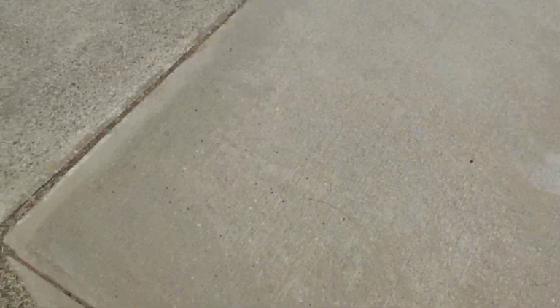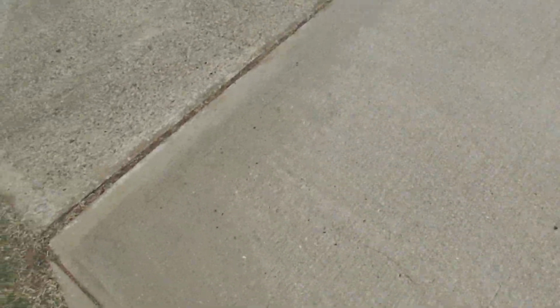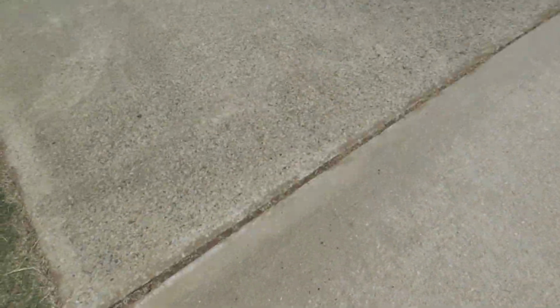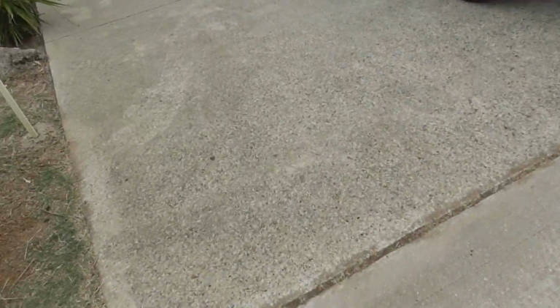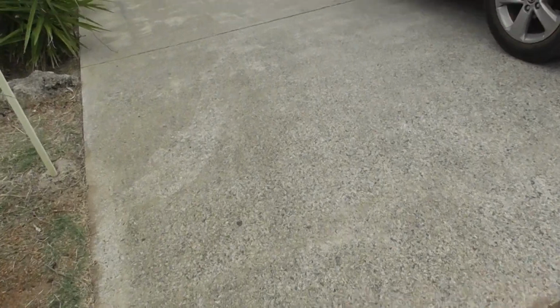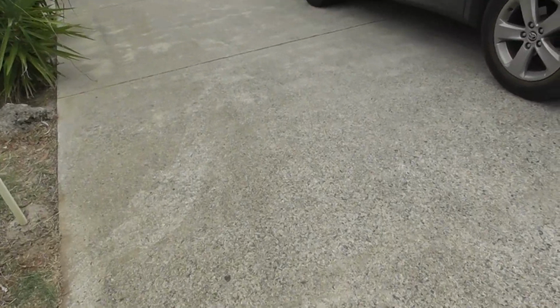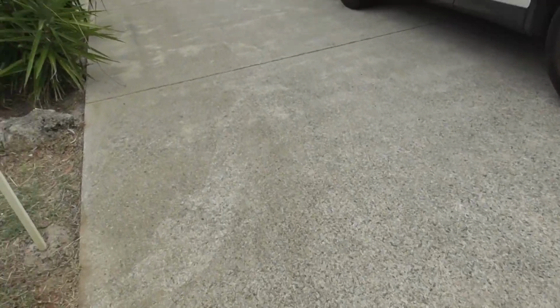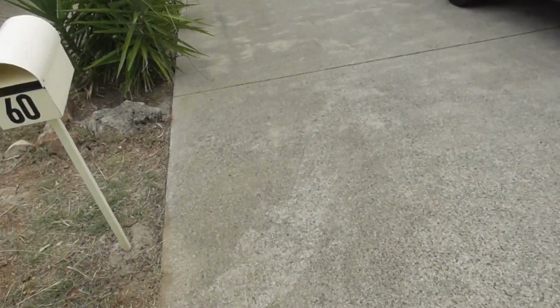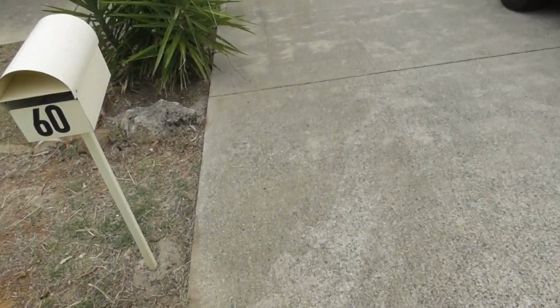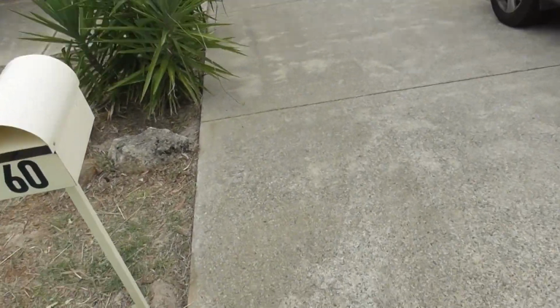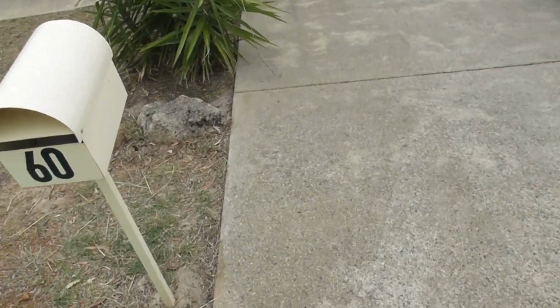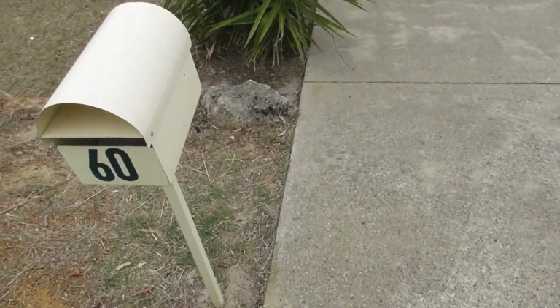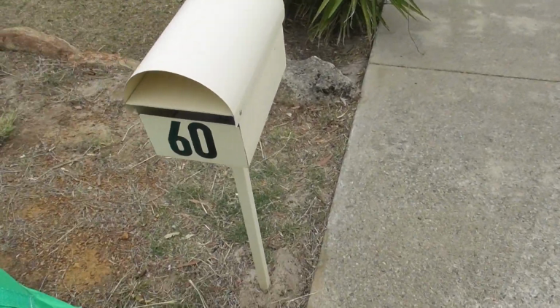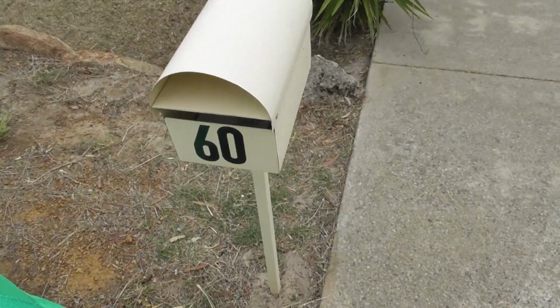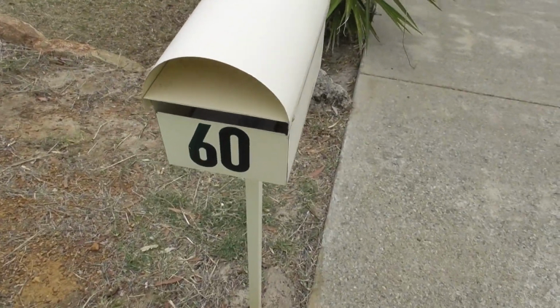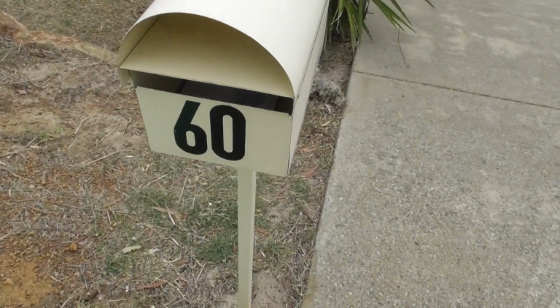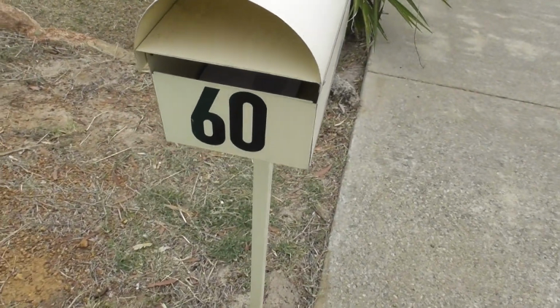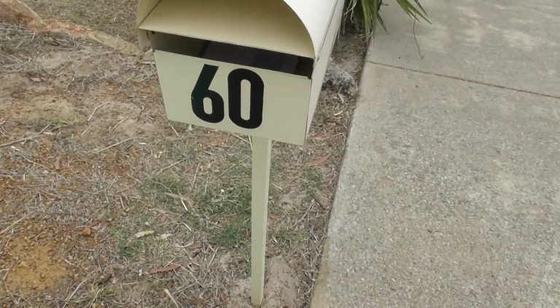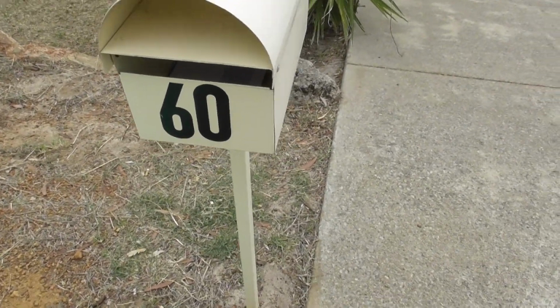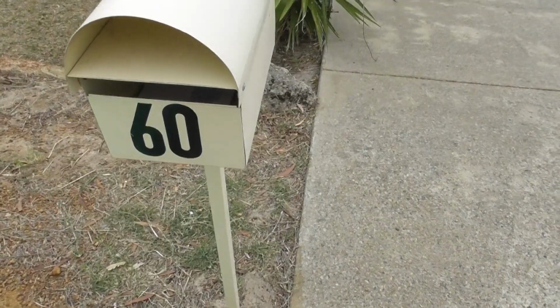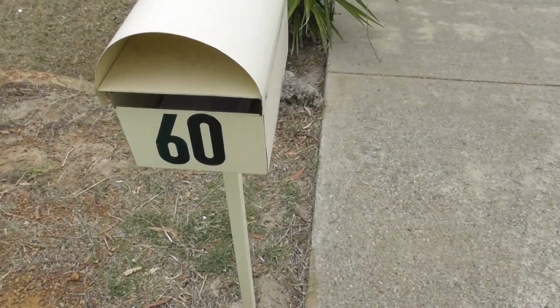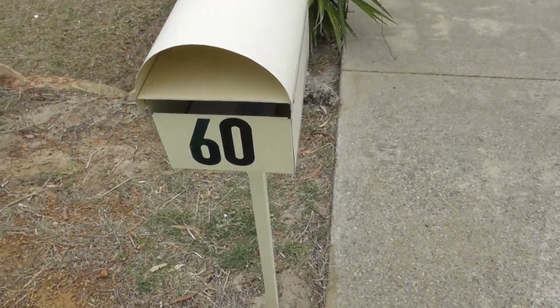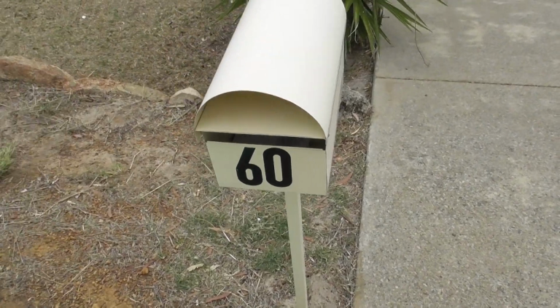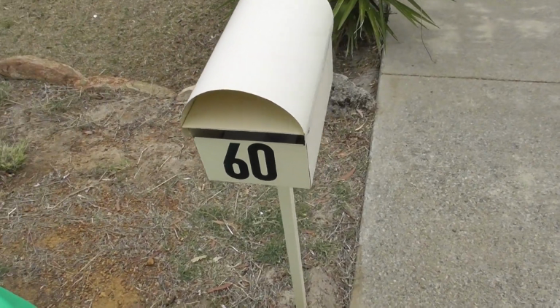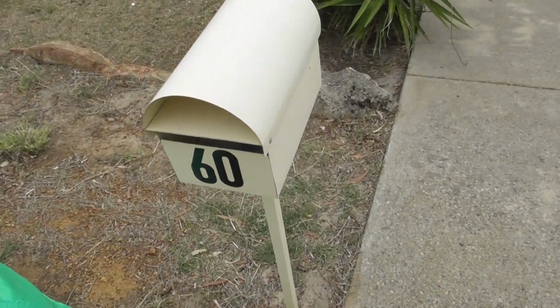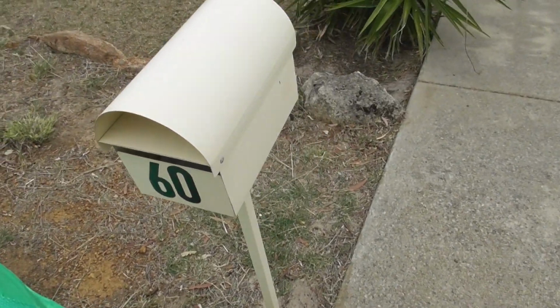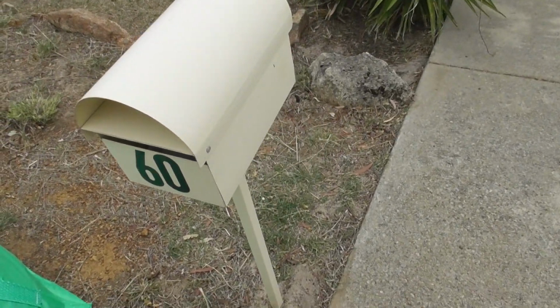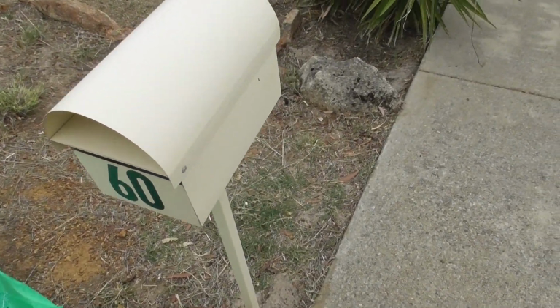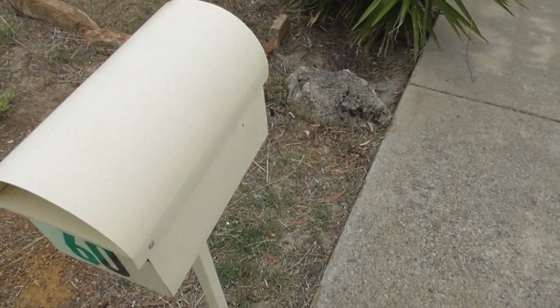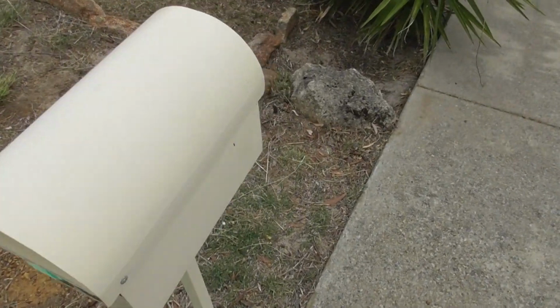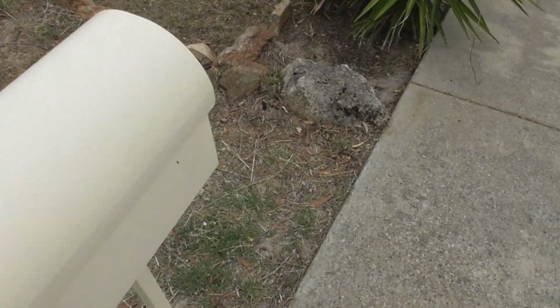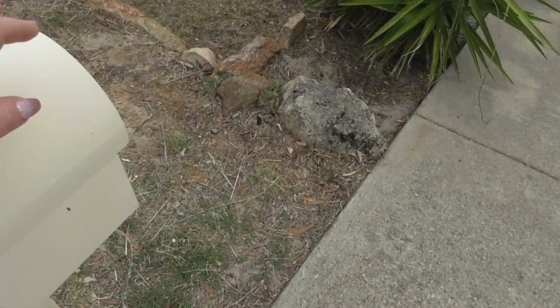There is one cream metal letter box with the number 60 written on it. This is in good condition and no rust marks are present.